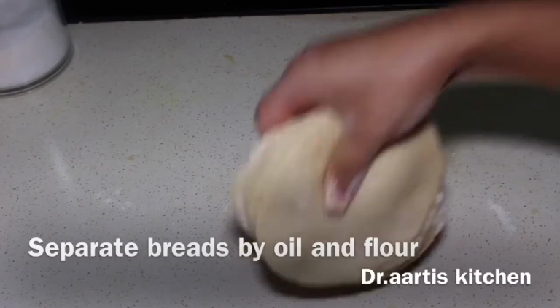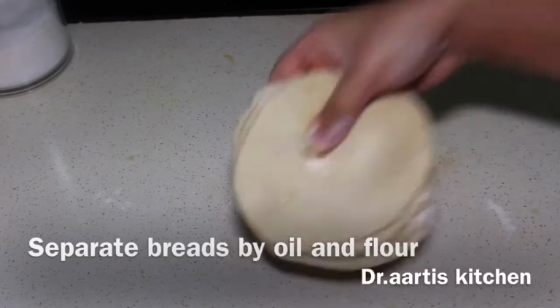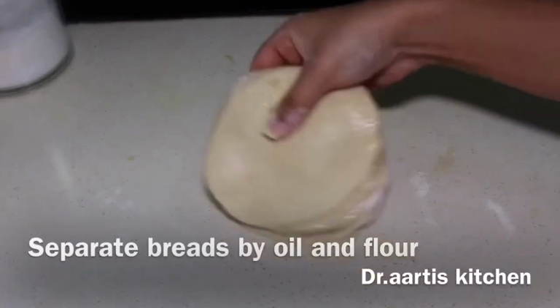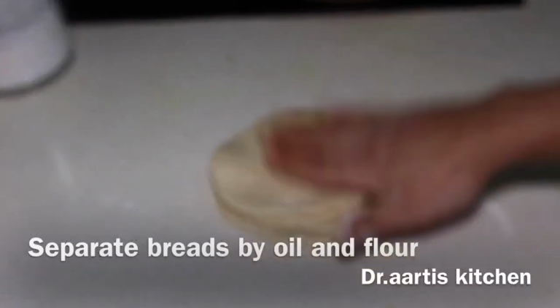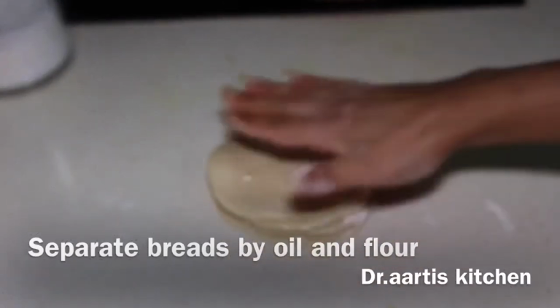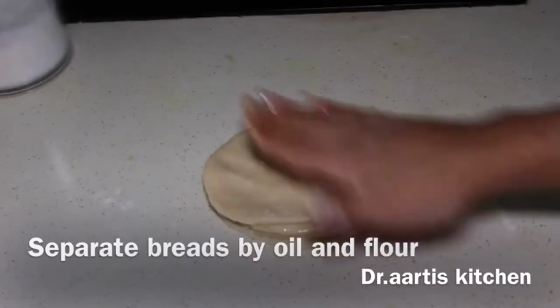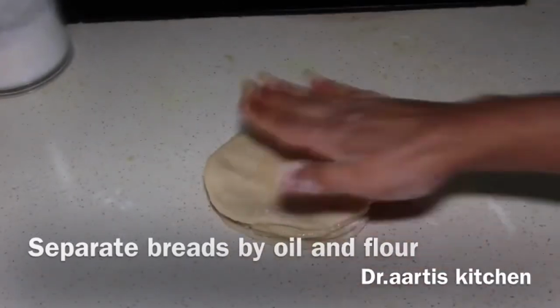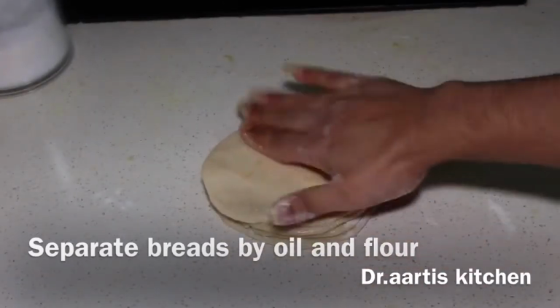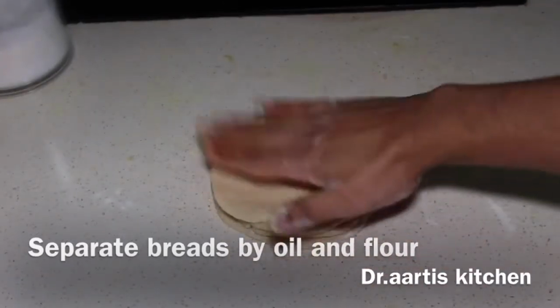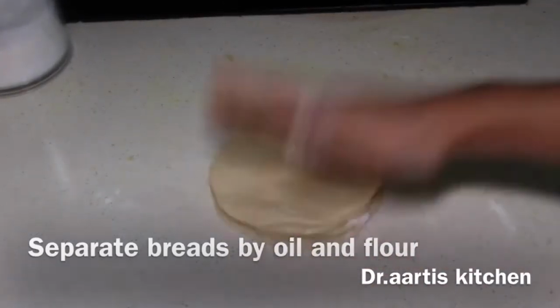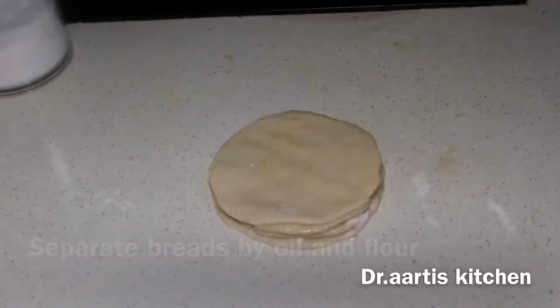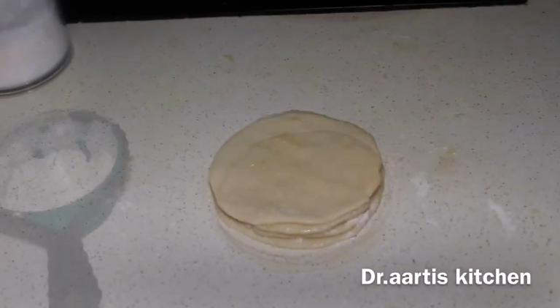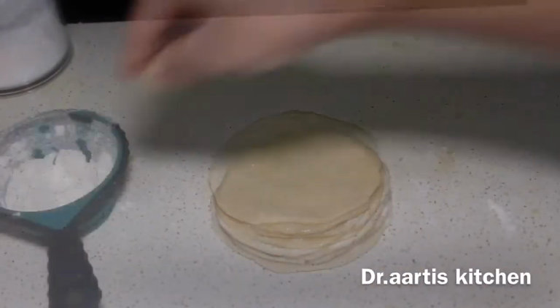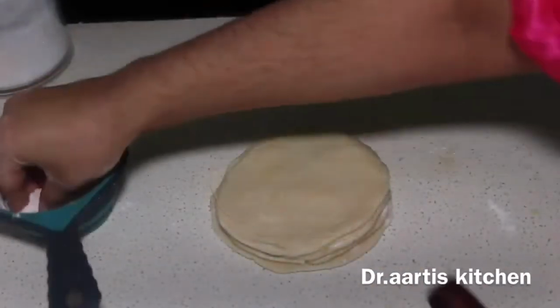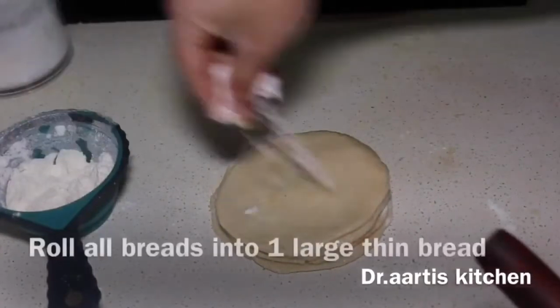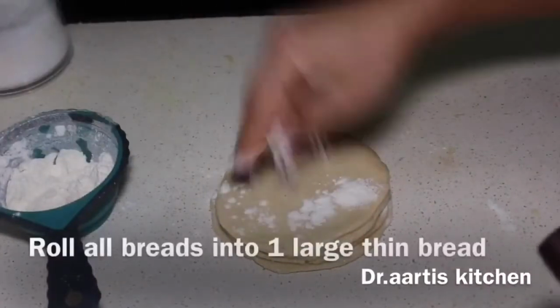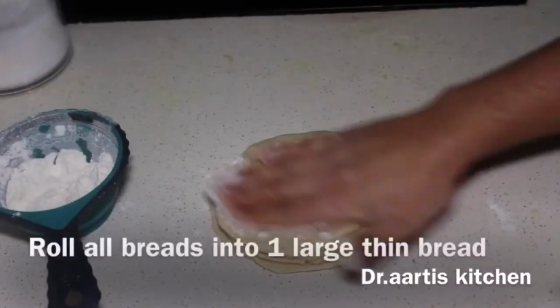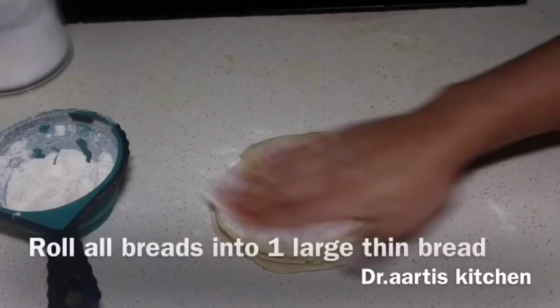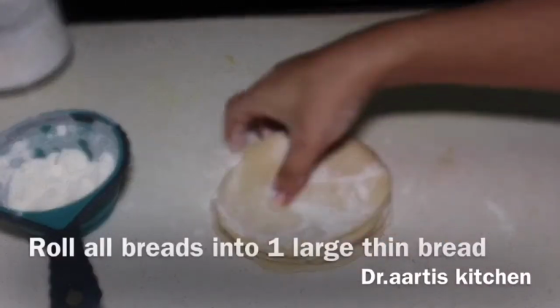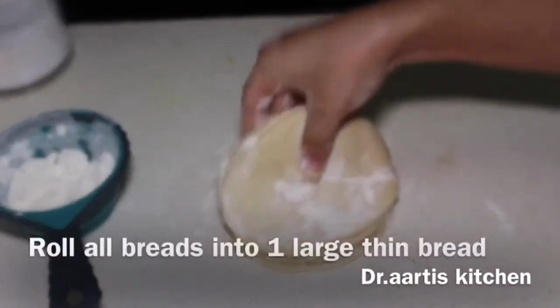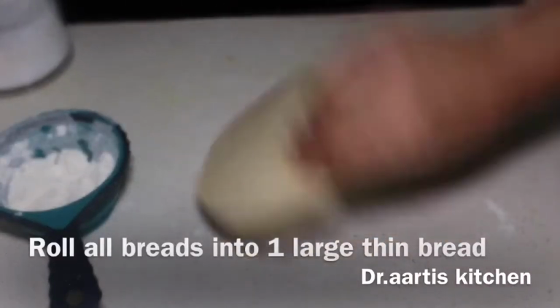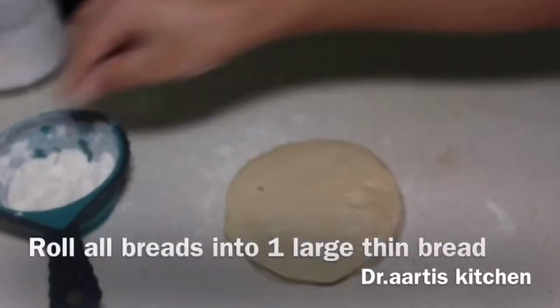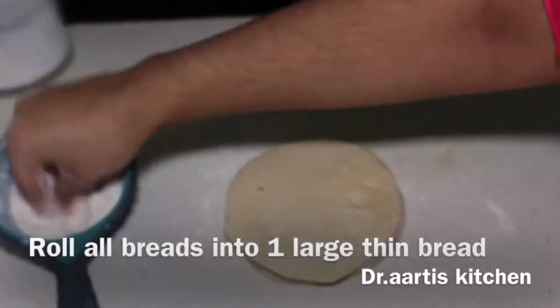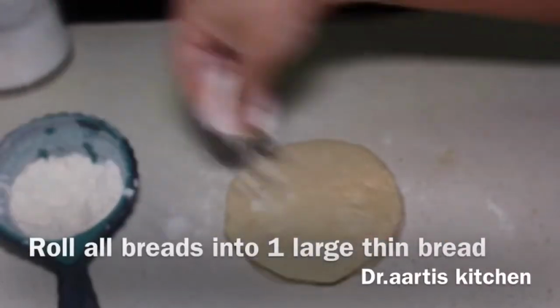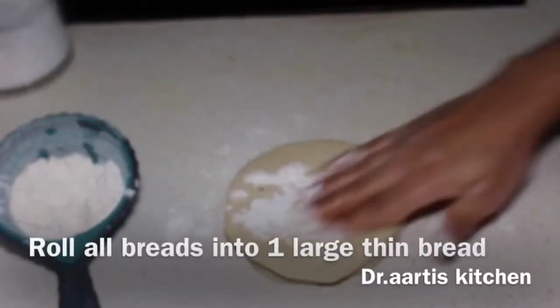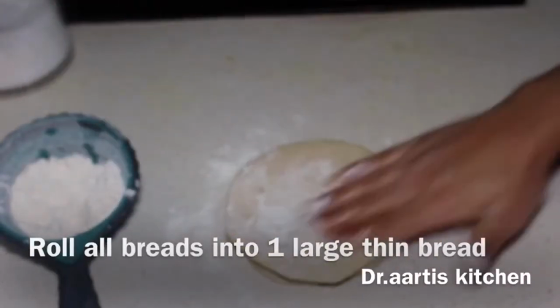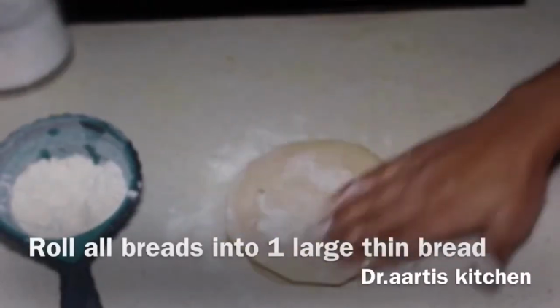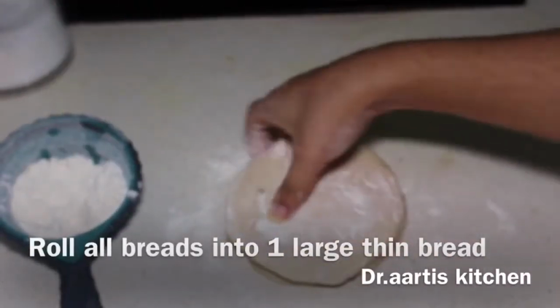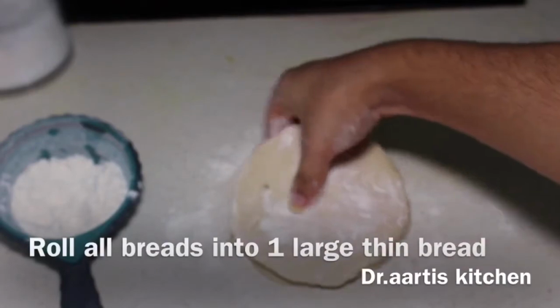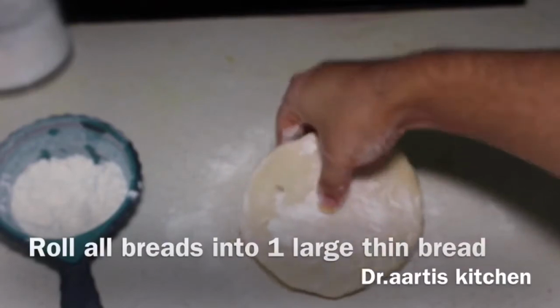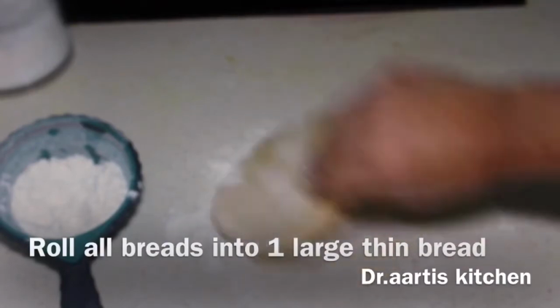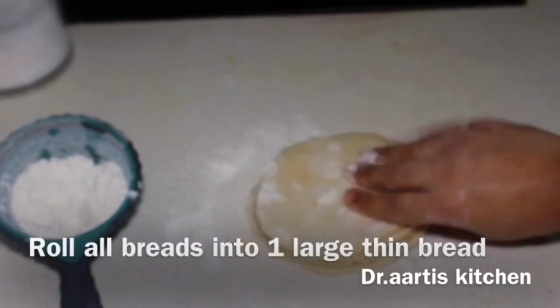Now roll this — dust some dry flour, flatten it with the hand, dust some more dry flour and roll it into a large circular bread.